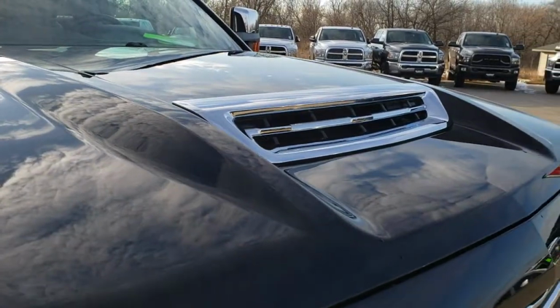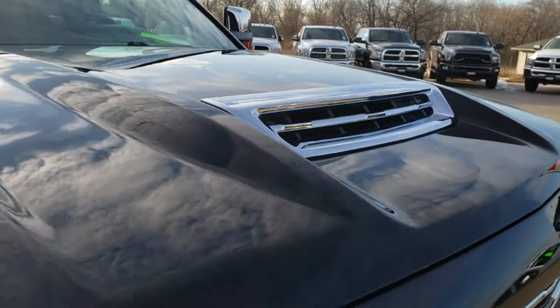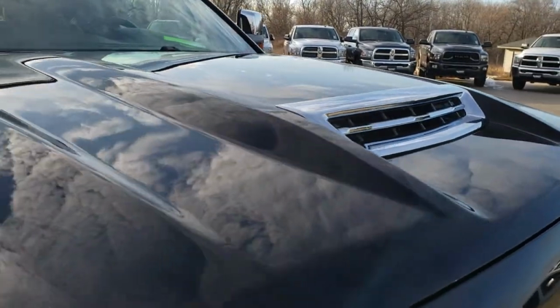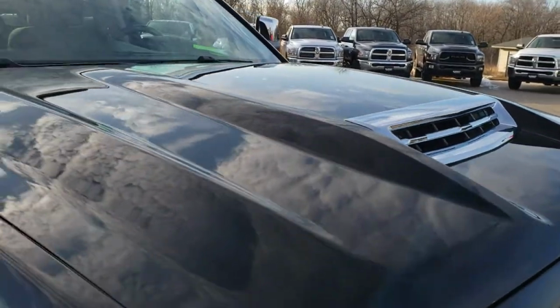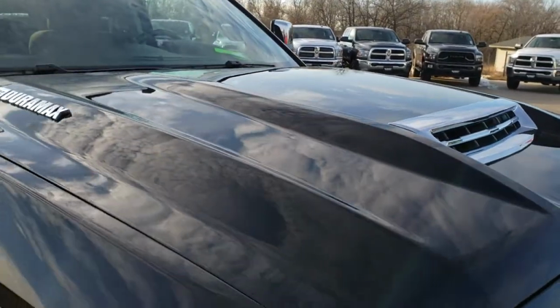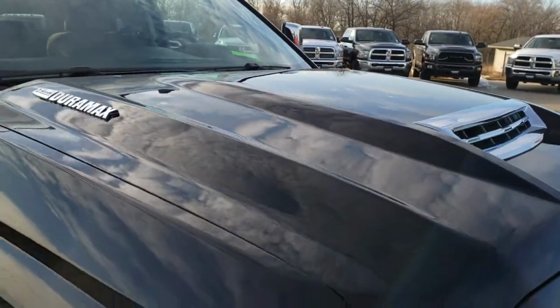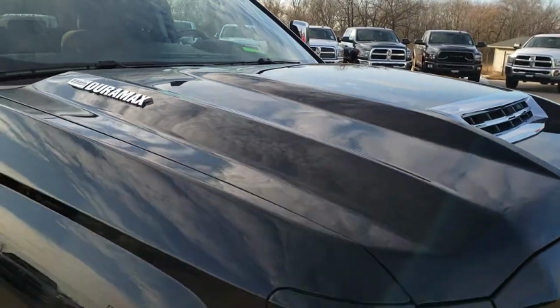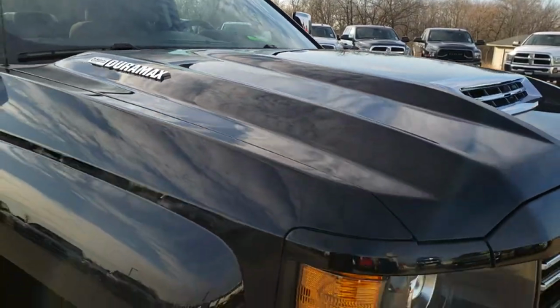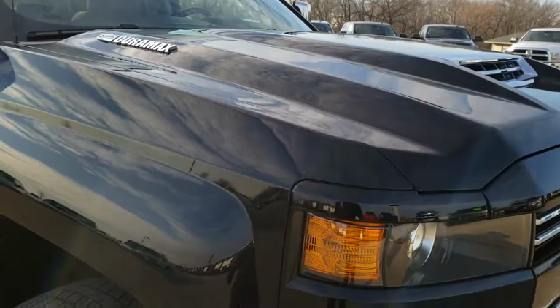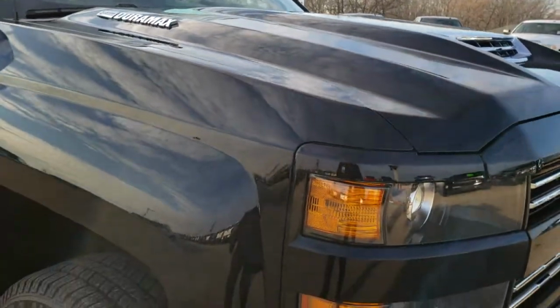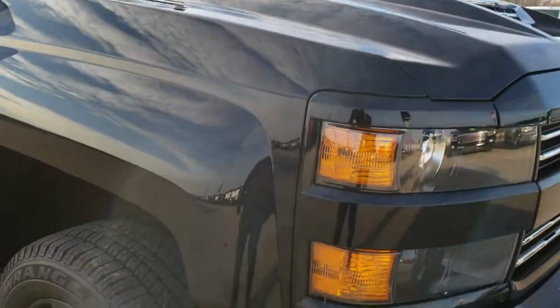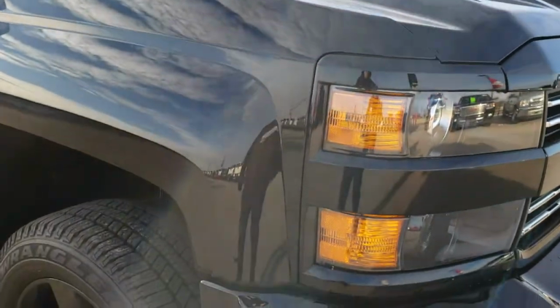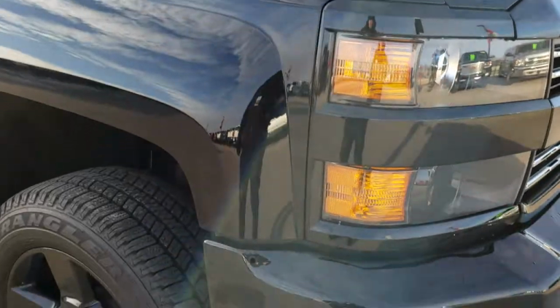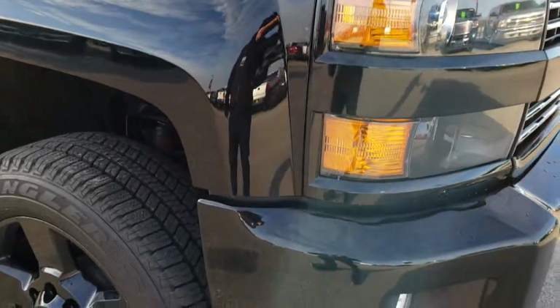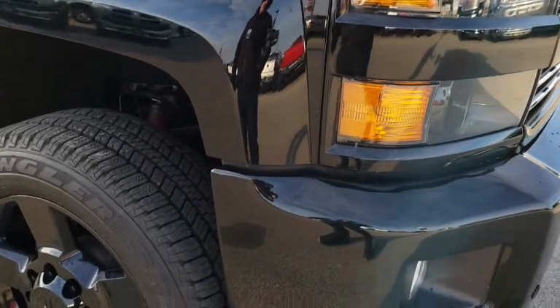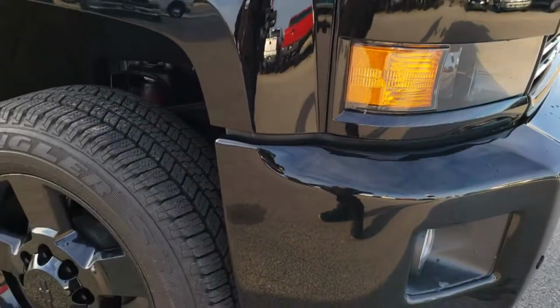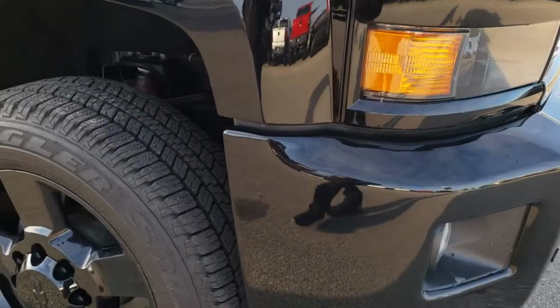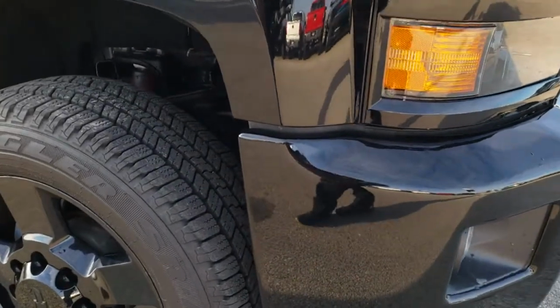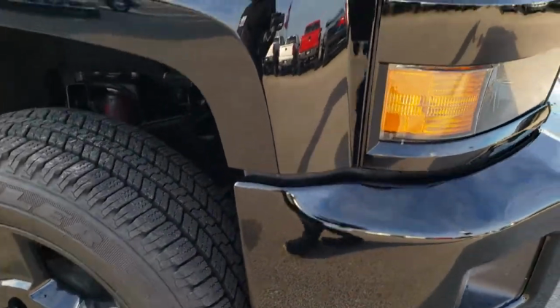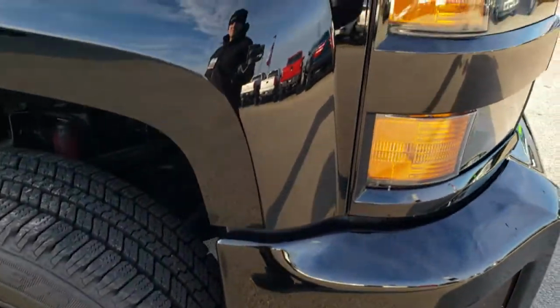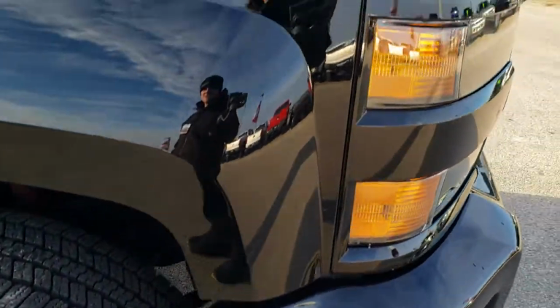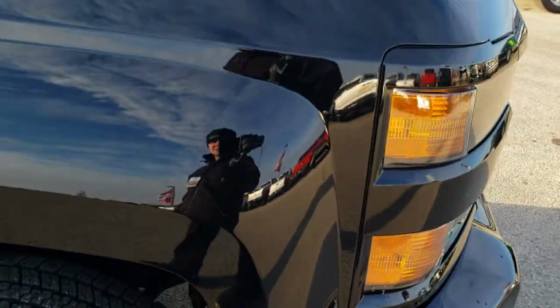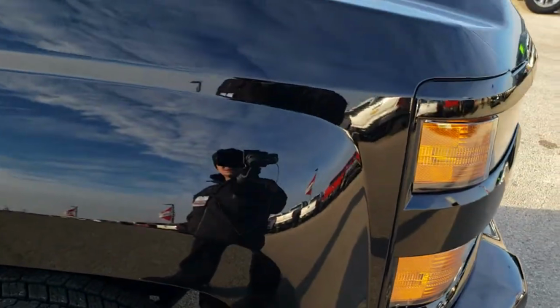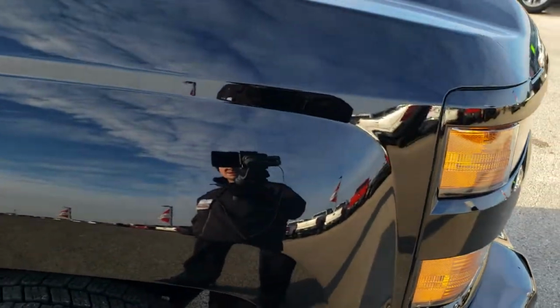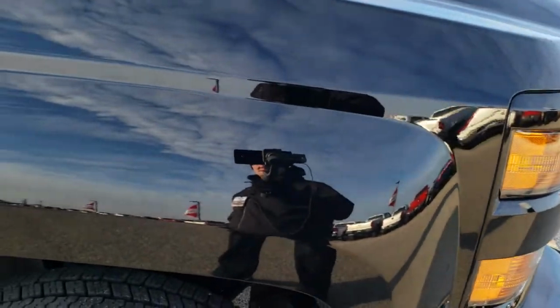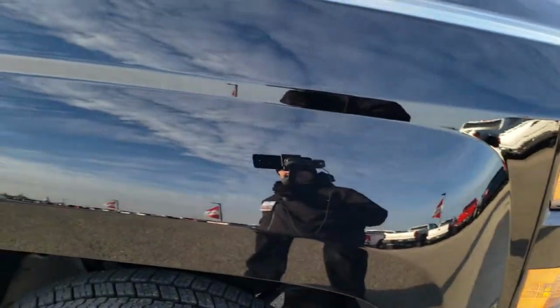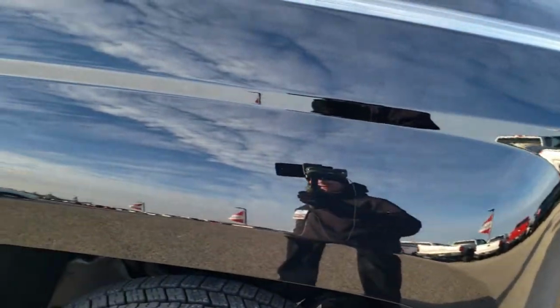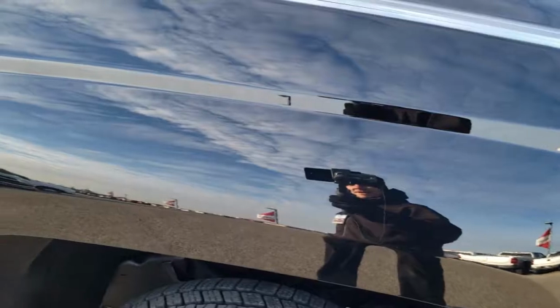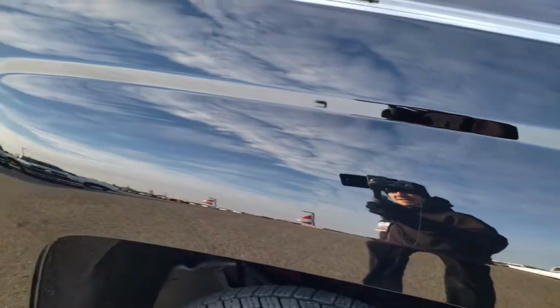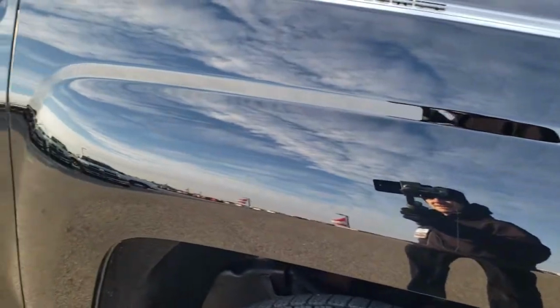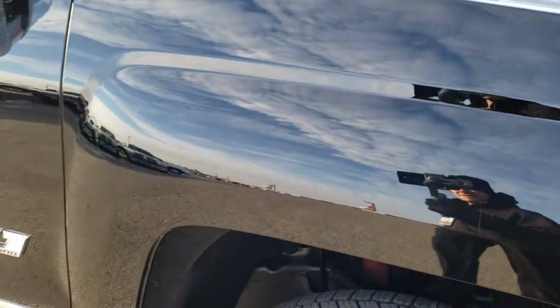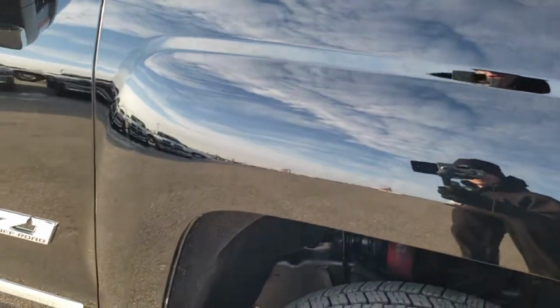It has the cowl induction hood. Hood is in excellent shape — didn't see any dents or dings on that. Projector lamp headlamps and factory fog lights. You can see just how clean that body is on the fender there.